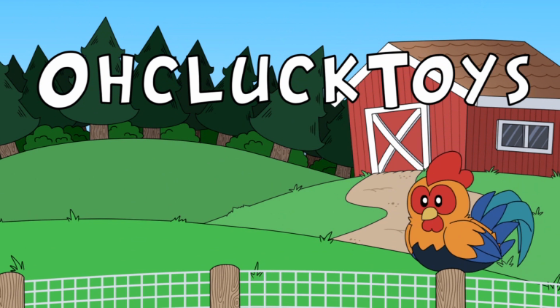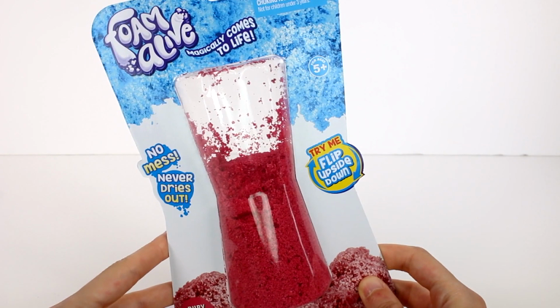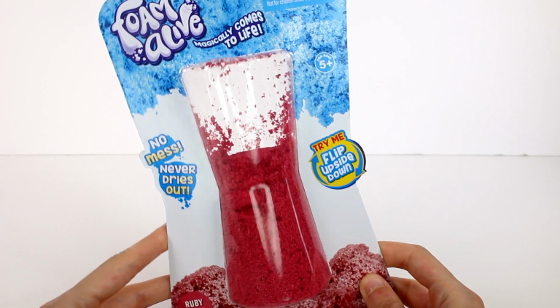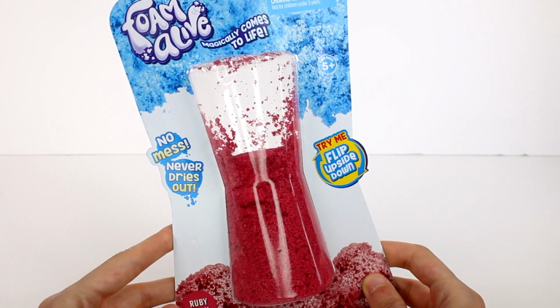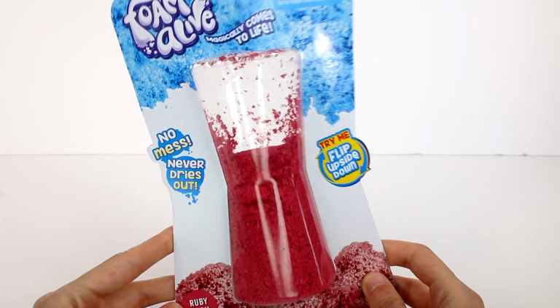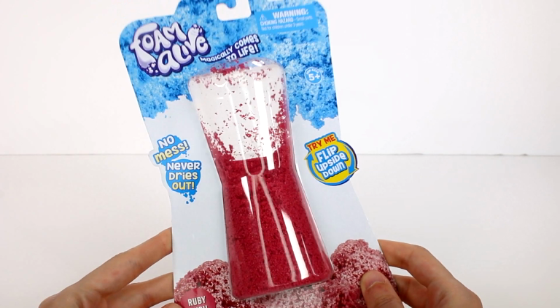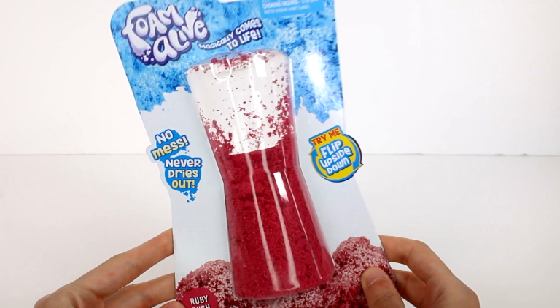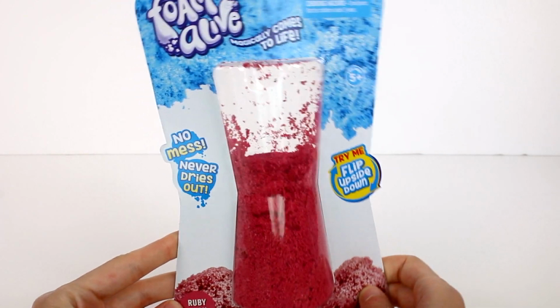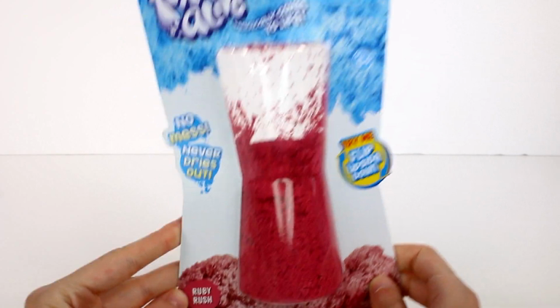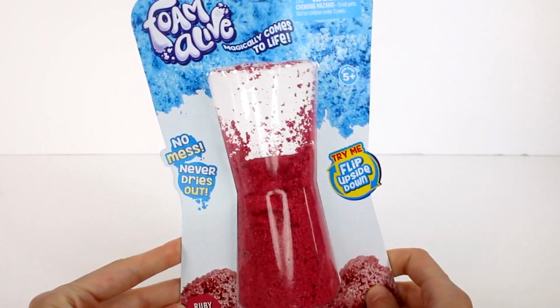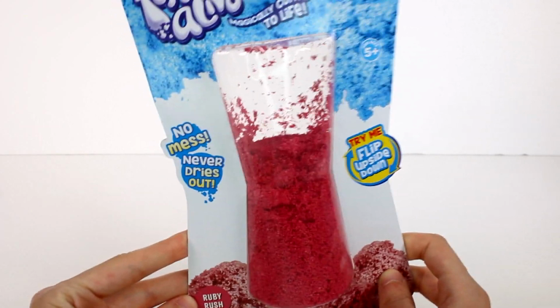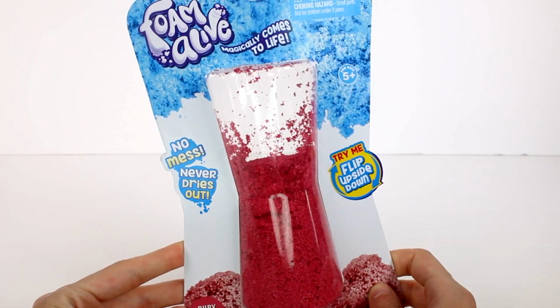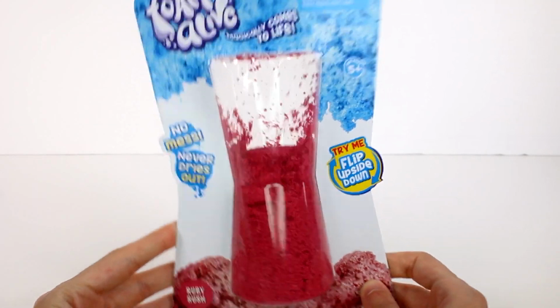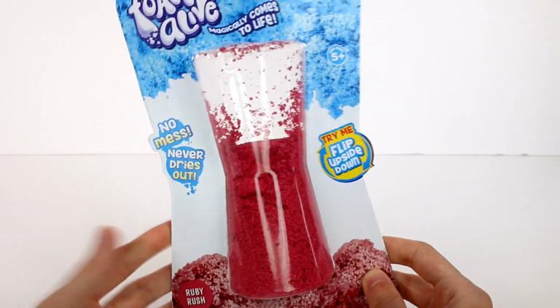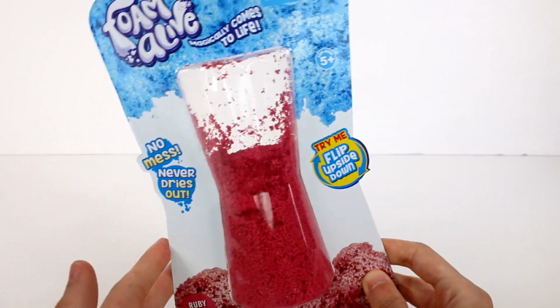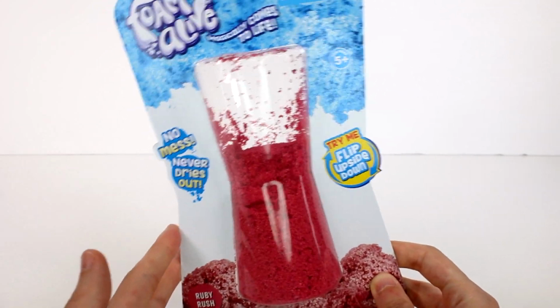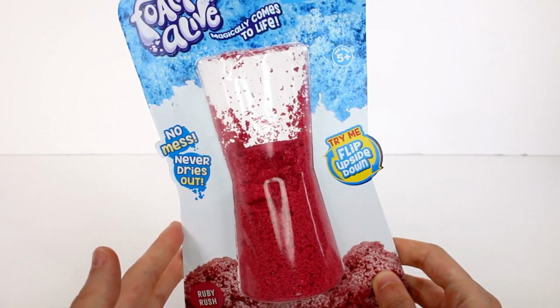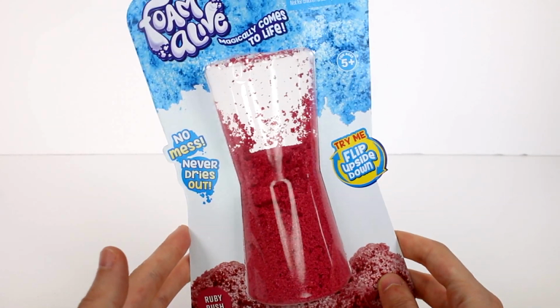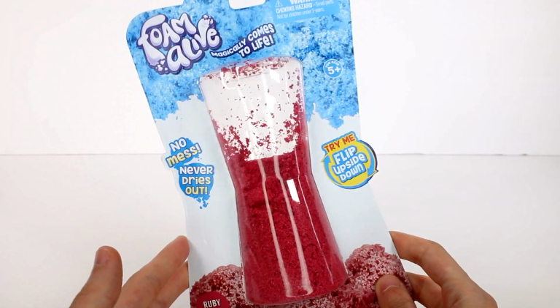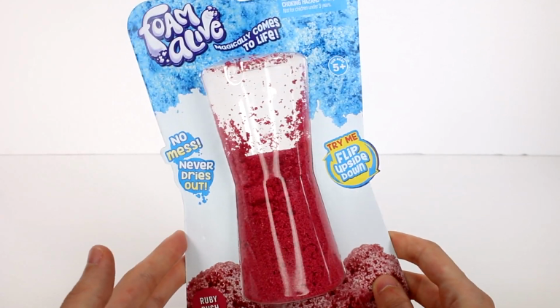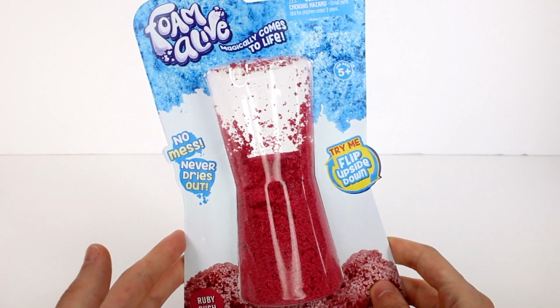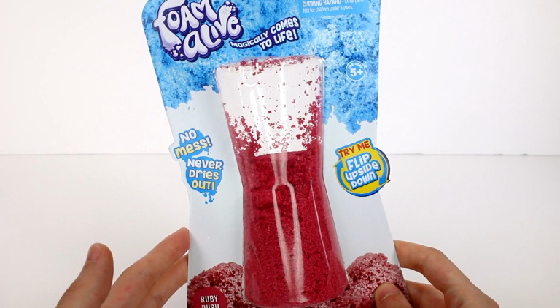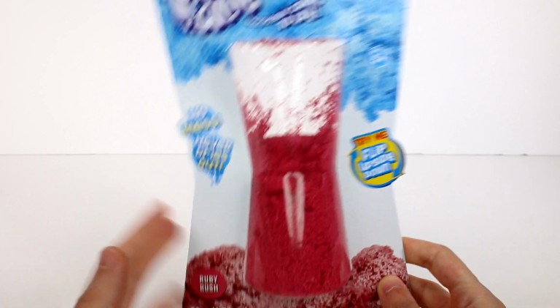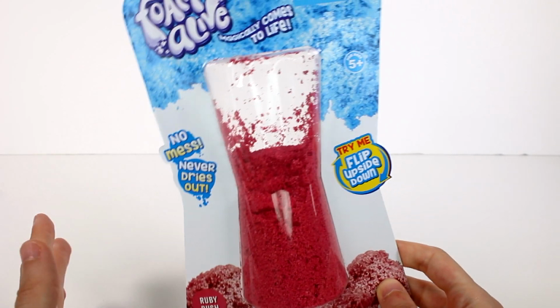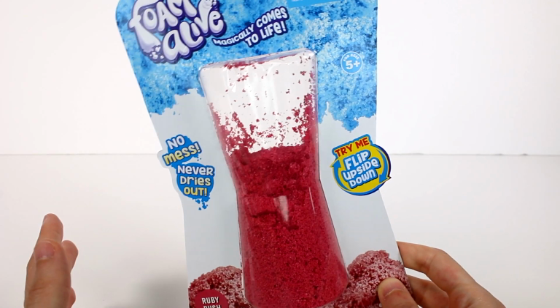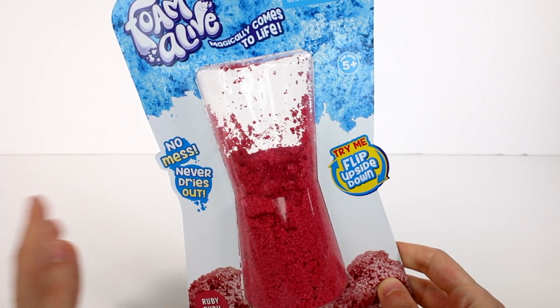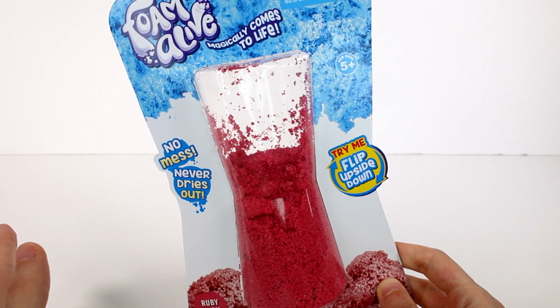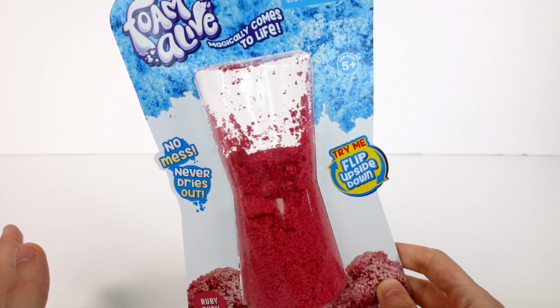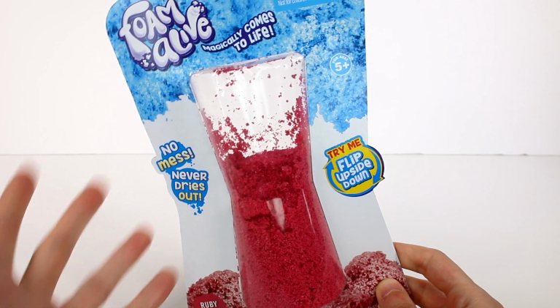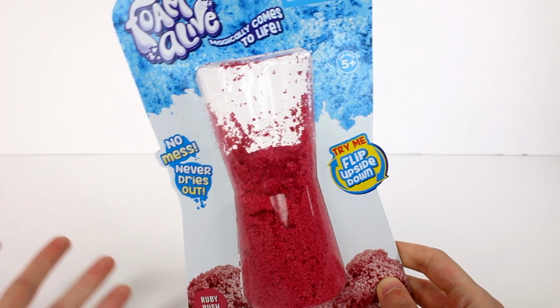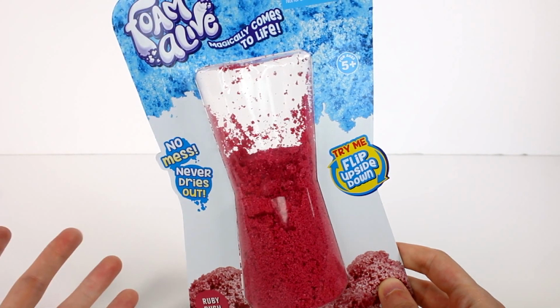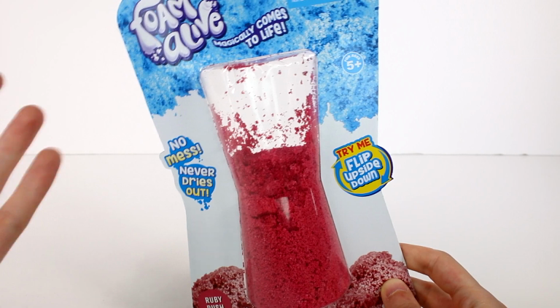Hi everyone, it's Tiffany. I am here with the brand new Foam Alive. I want to thank Moose Toys for sending this to me to check out with you guys — introducing an all-new brand from Moose: Foam Alive.